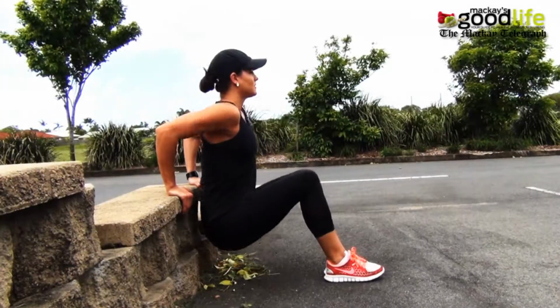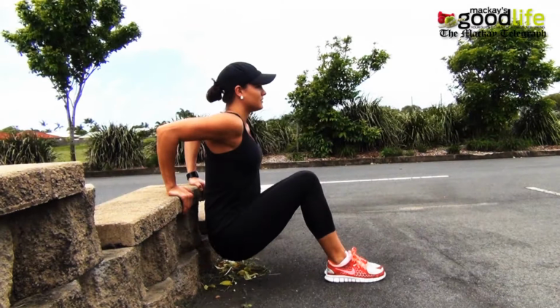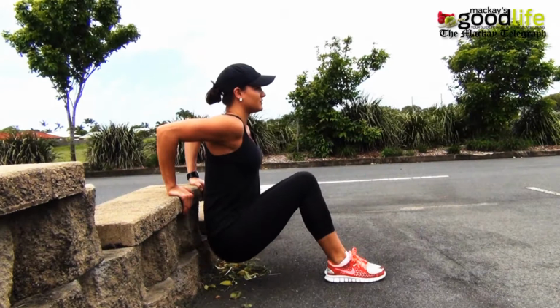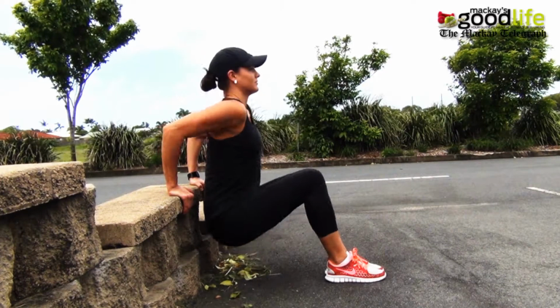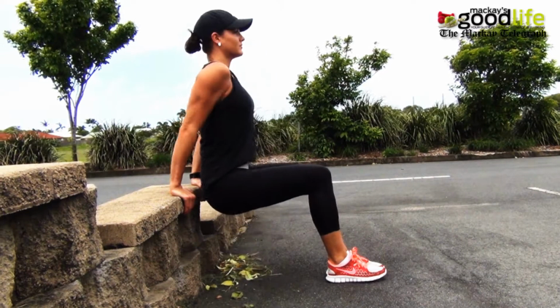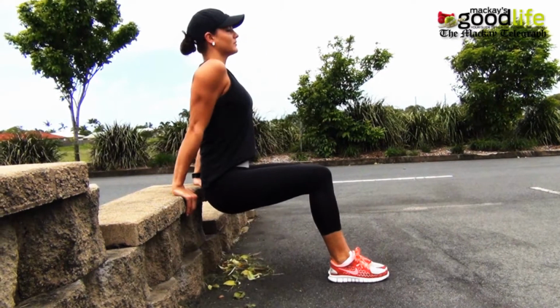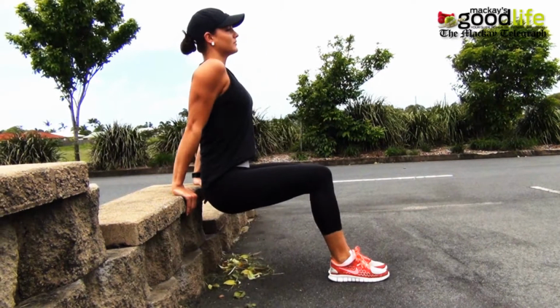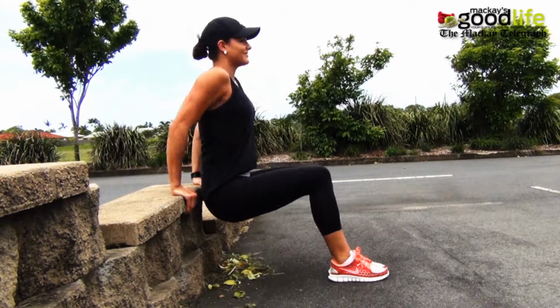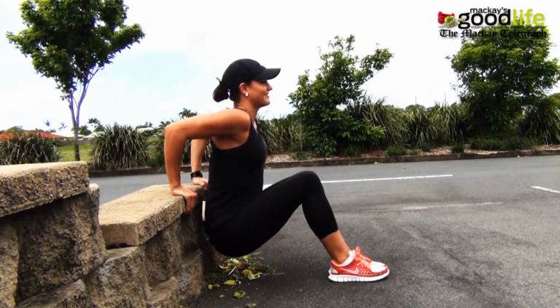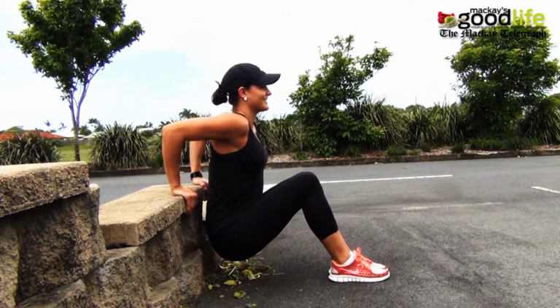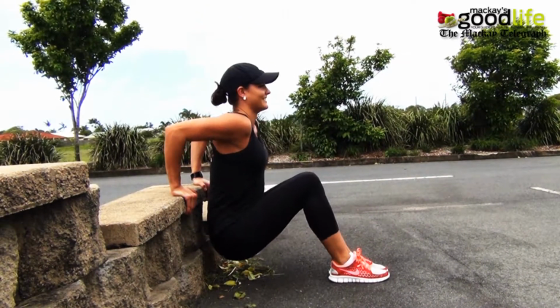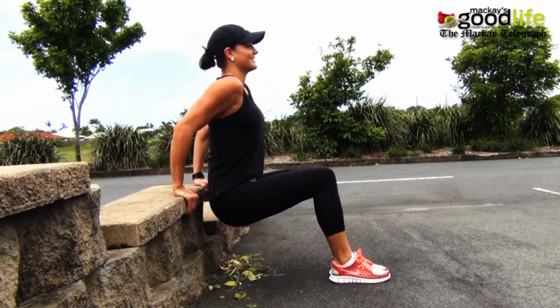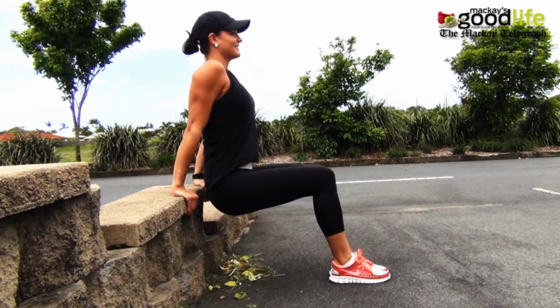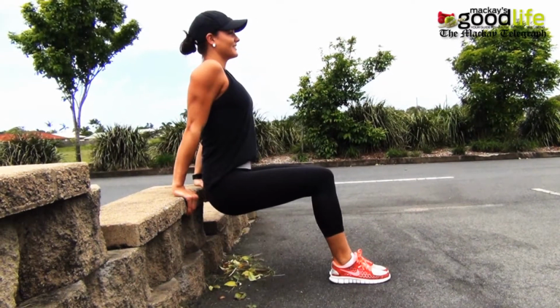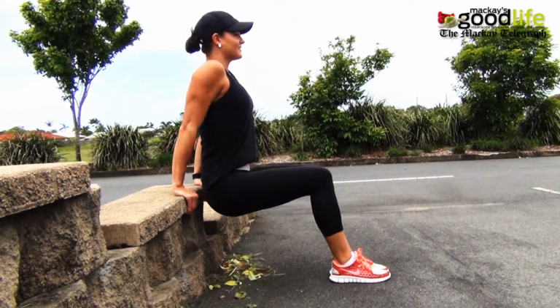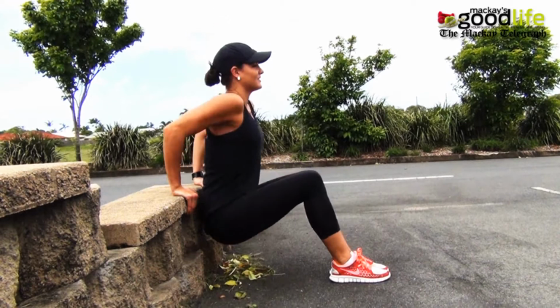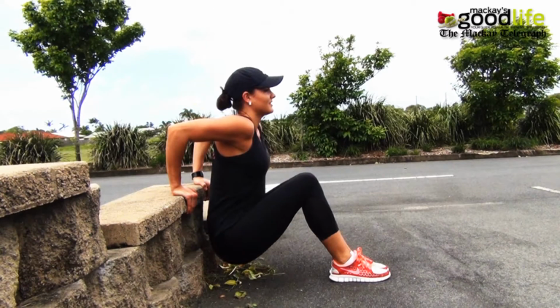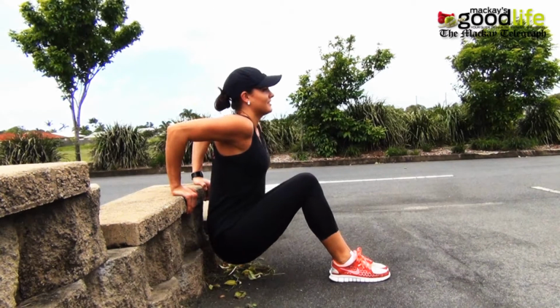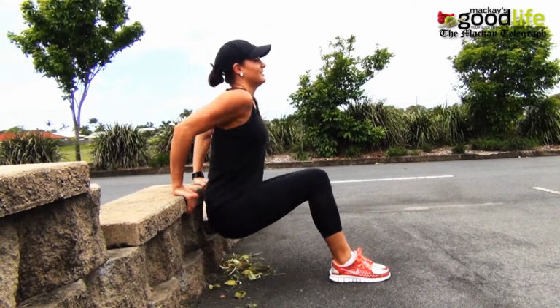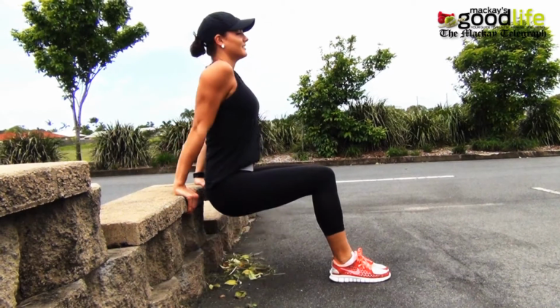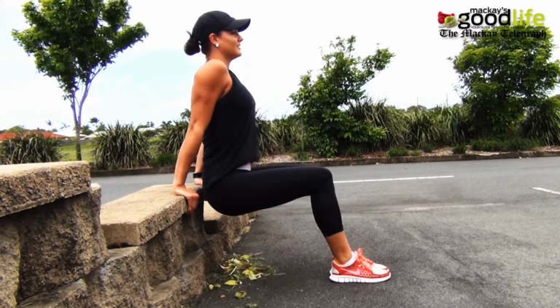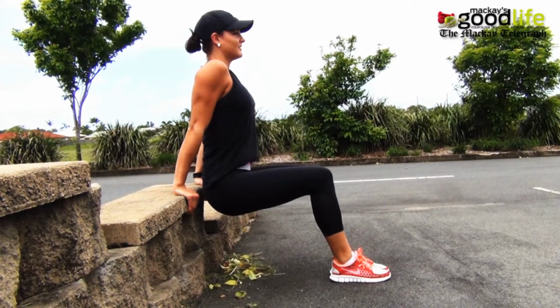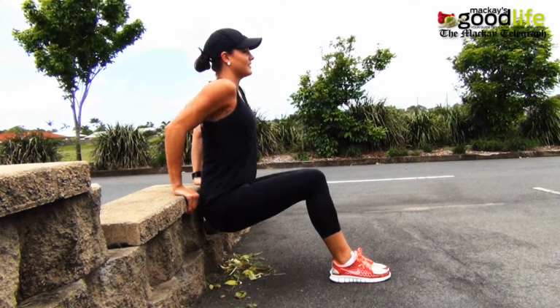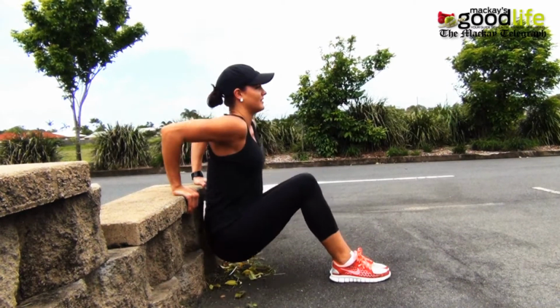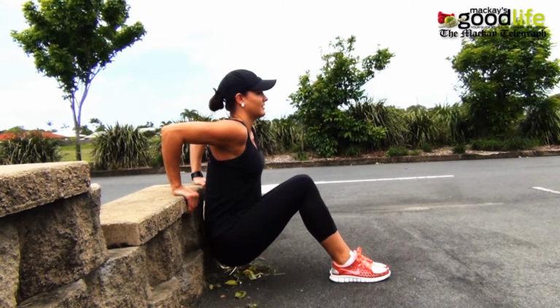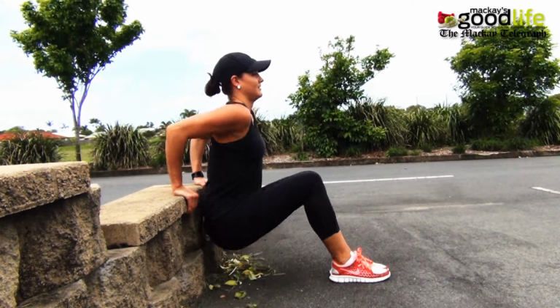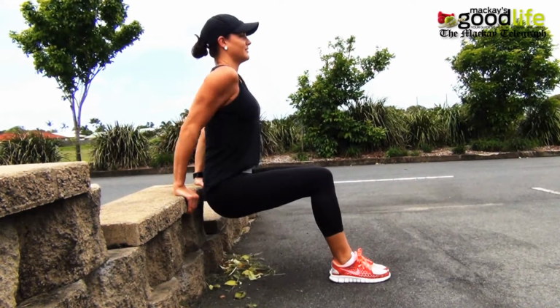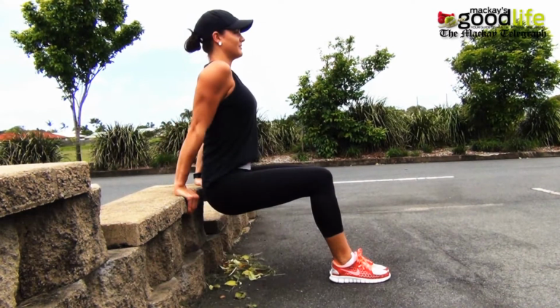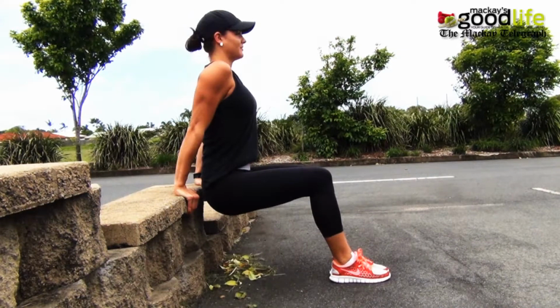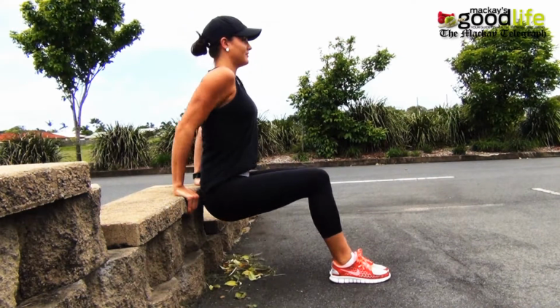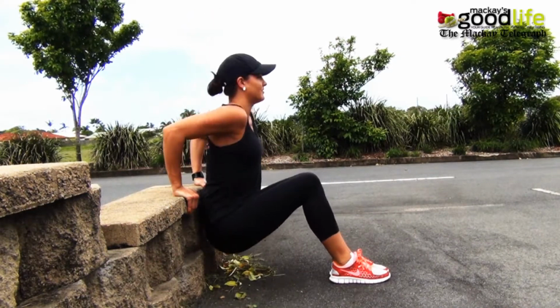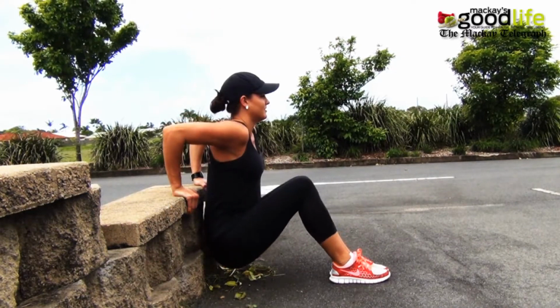The next exercise is dips on a ledge. Place your hands beside your side, legs out in front of you, lift your body weight up, dip down and push yourself back up to start position.